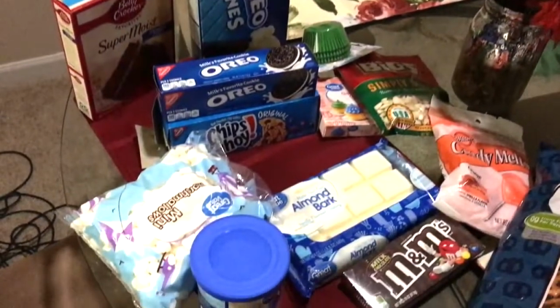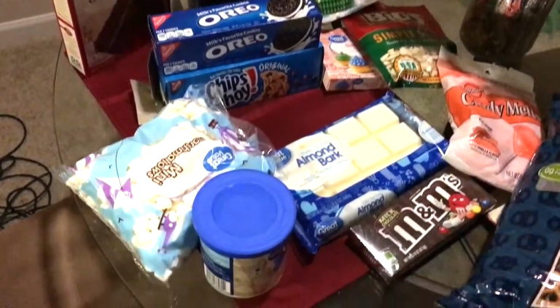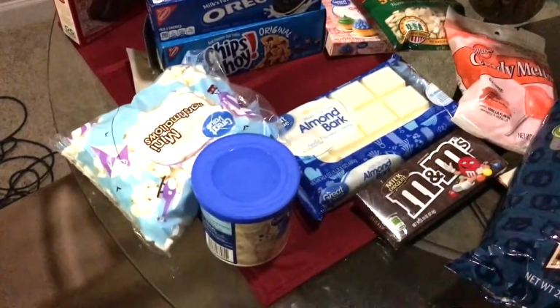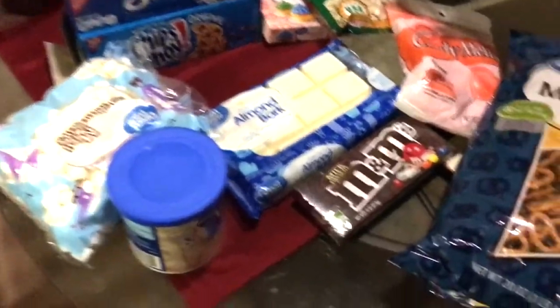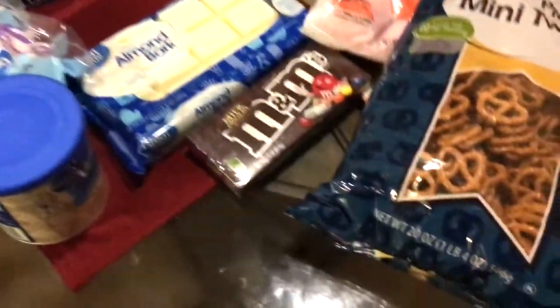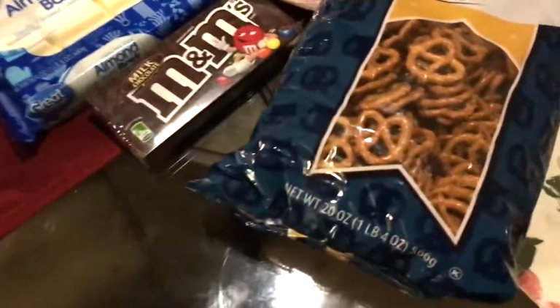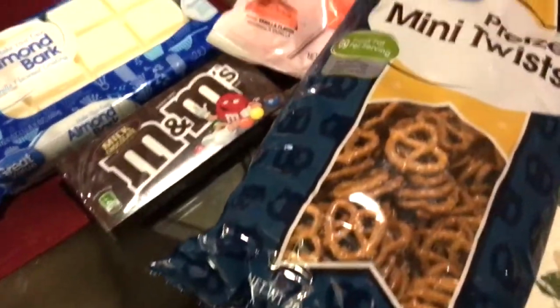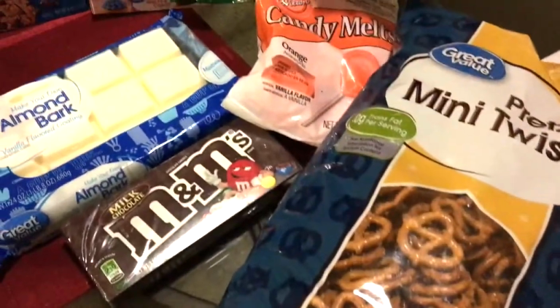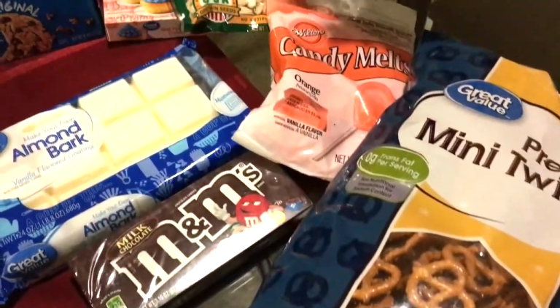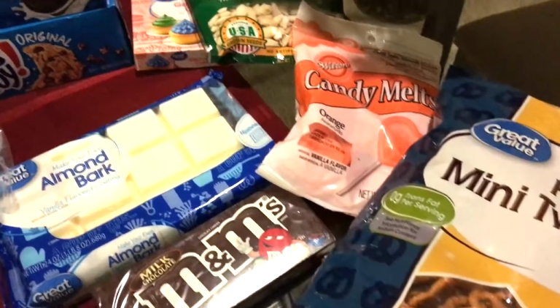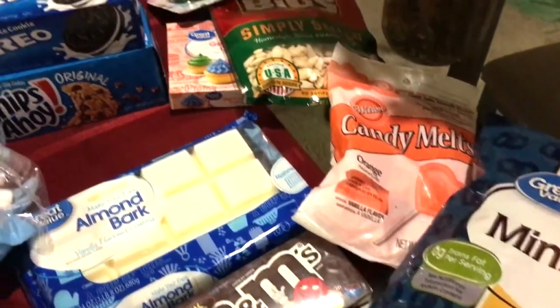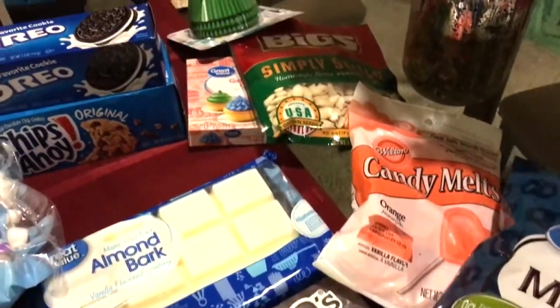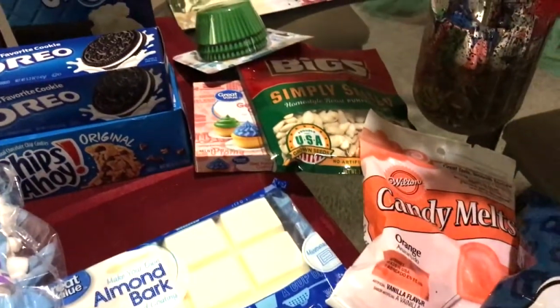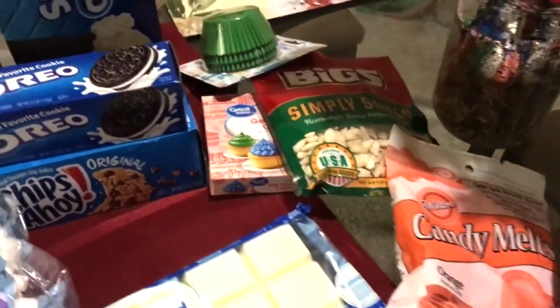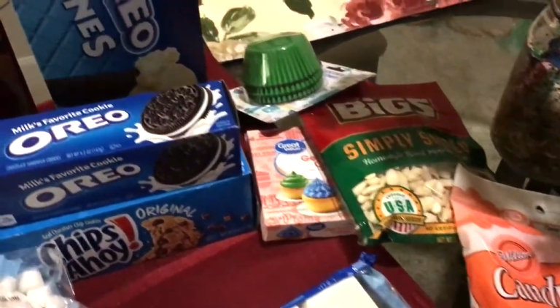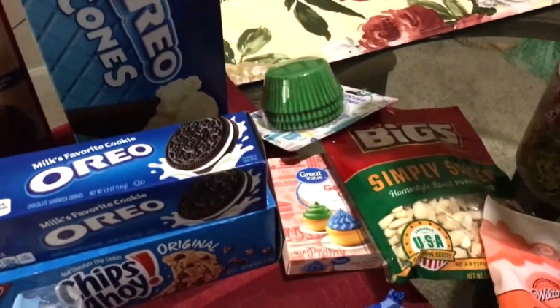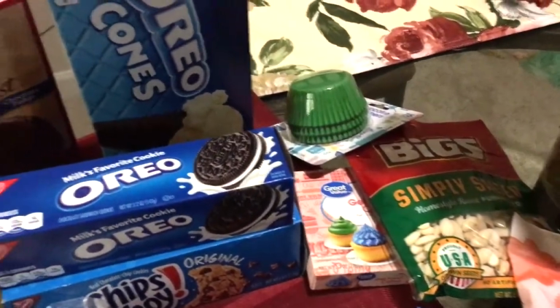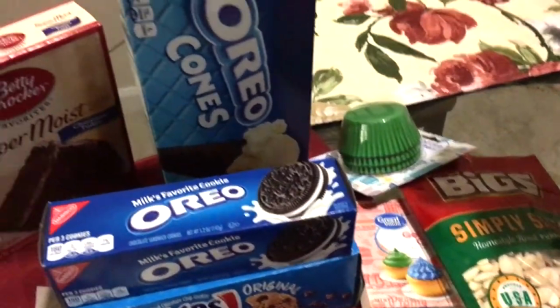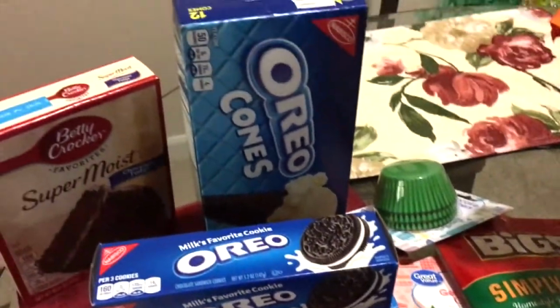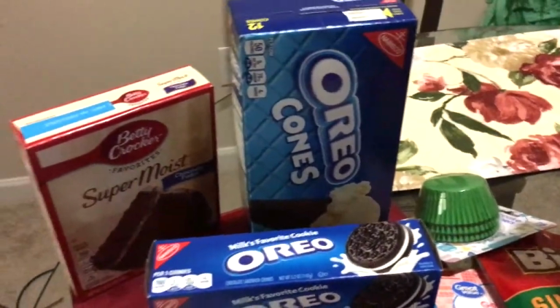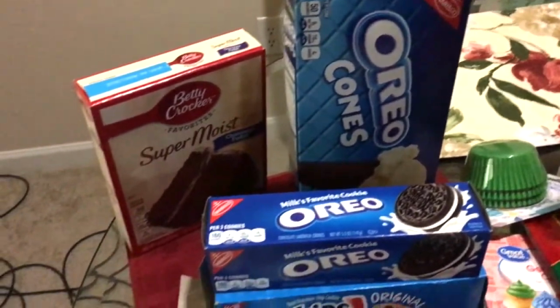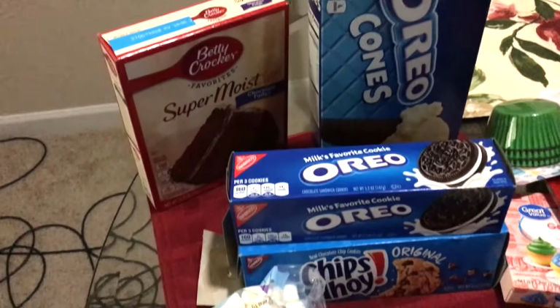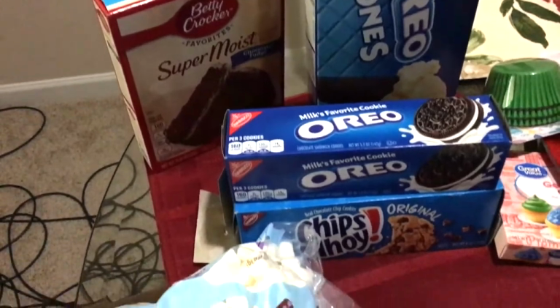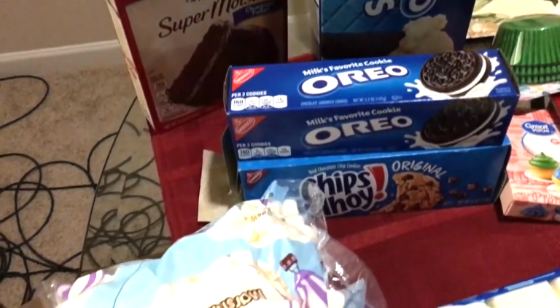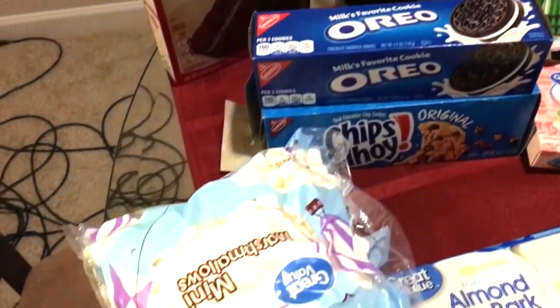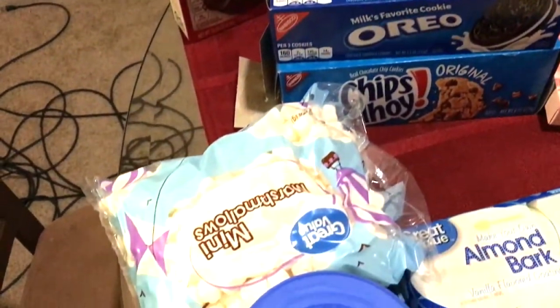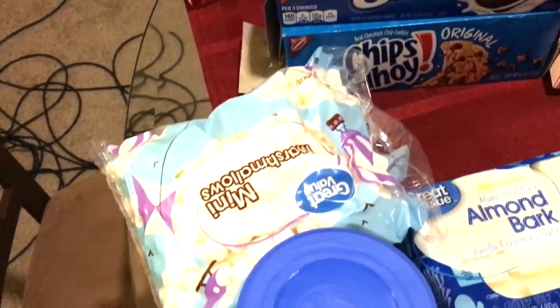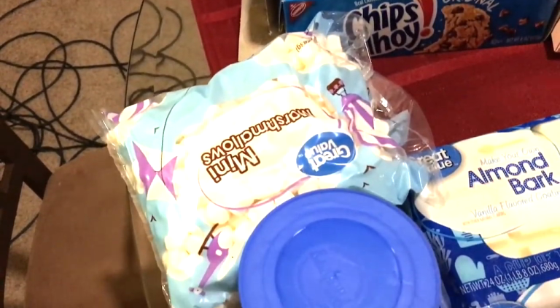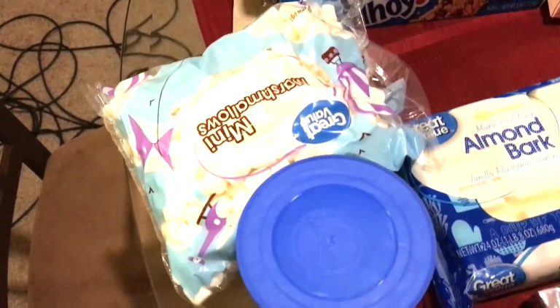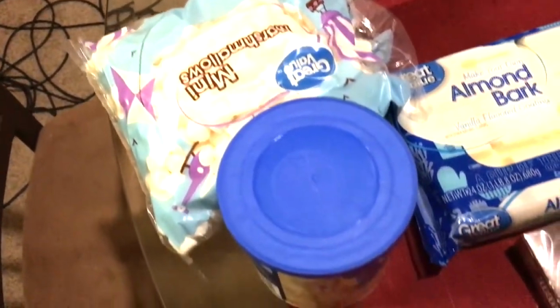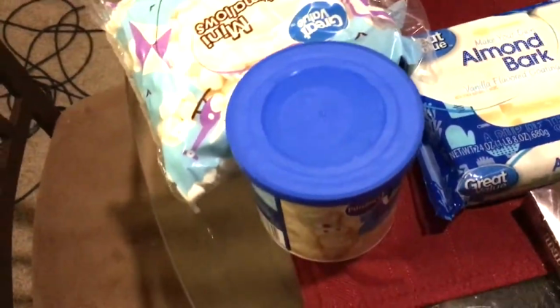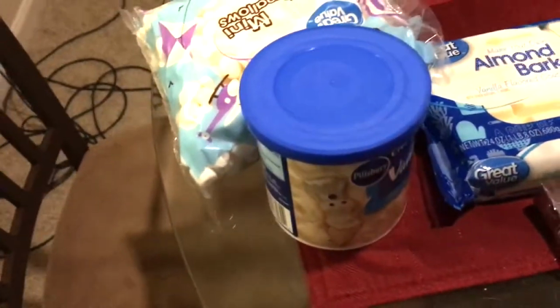Happy Halloween guys, it's Nelia, aka Nelia Bedelia, and today I'm bringing you some treats I got off Pinterest that I'm trying to recreate. Some of these ended up being a fail, but it's still fun to do and I thought I would share it all with you guys.